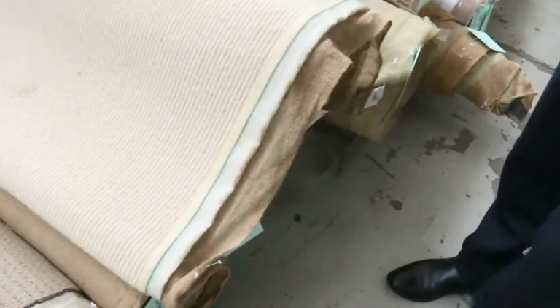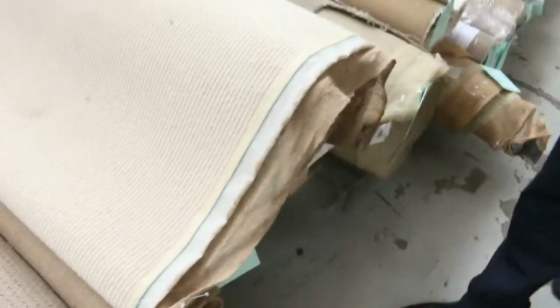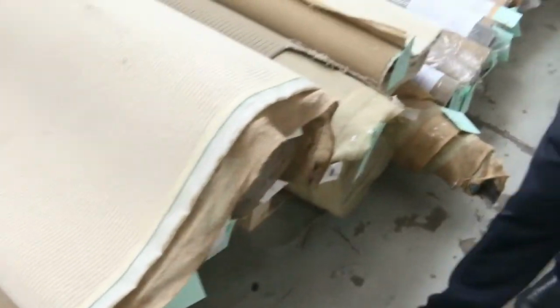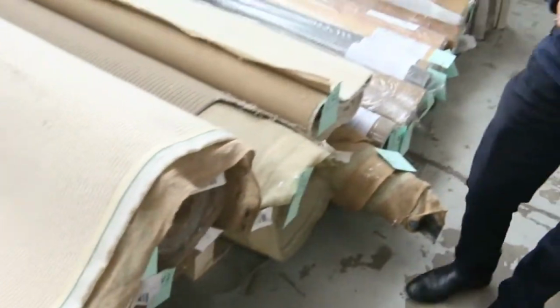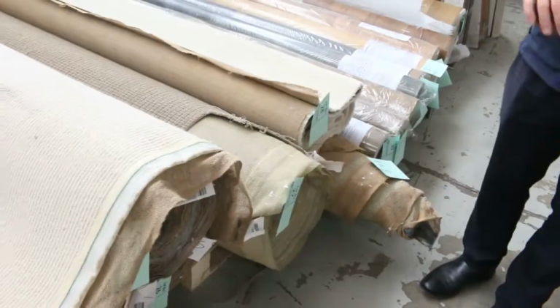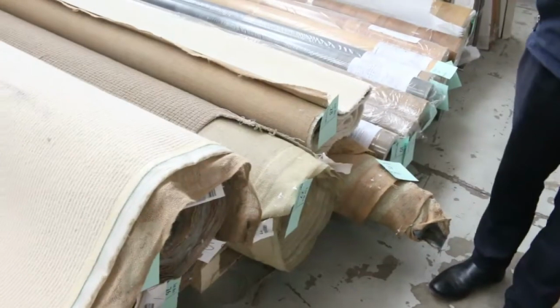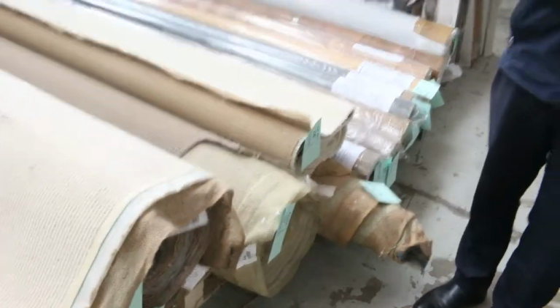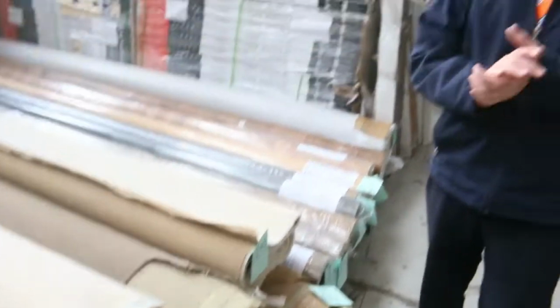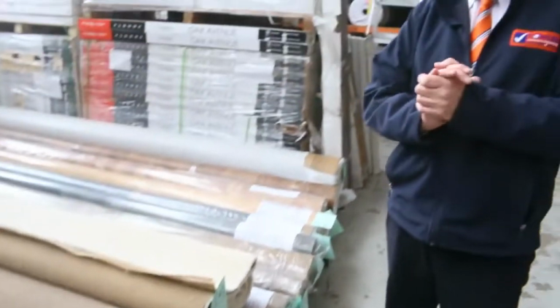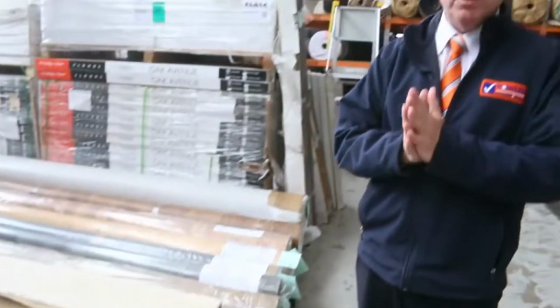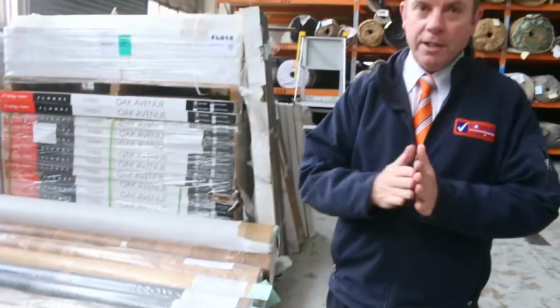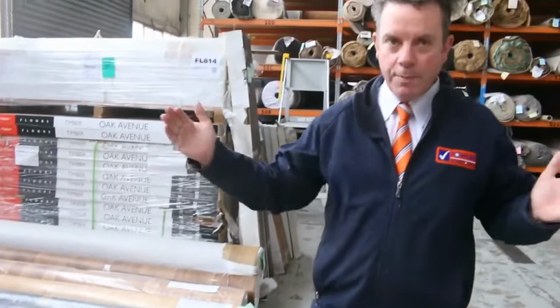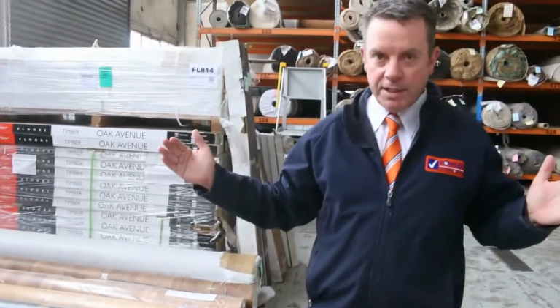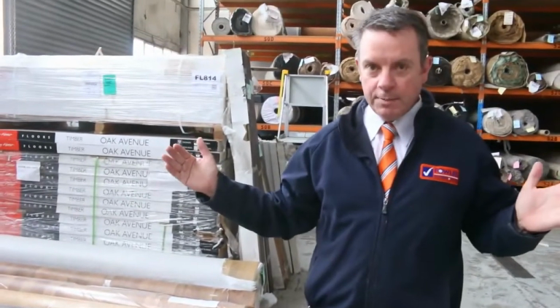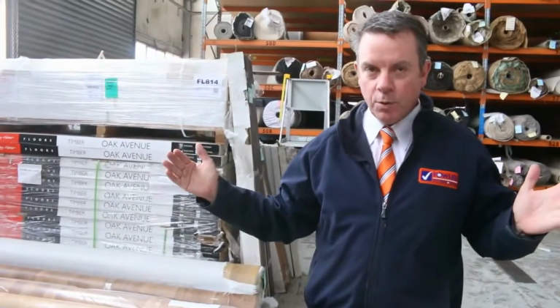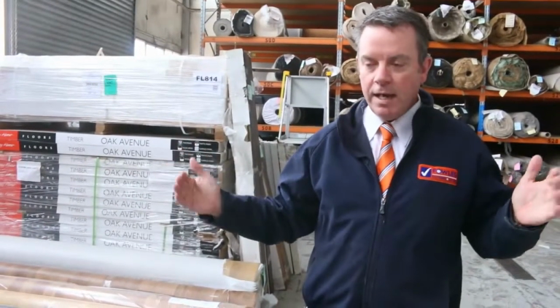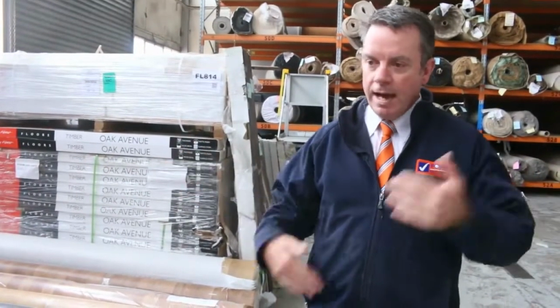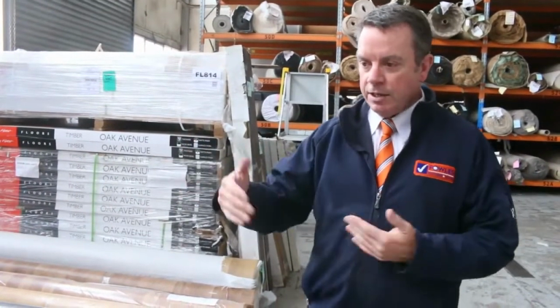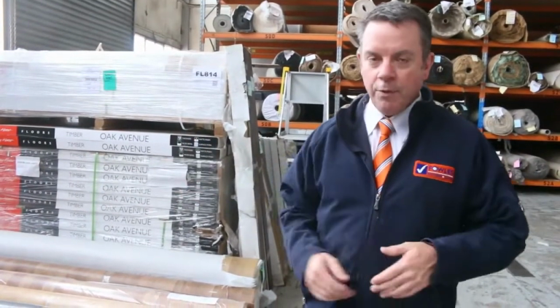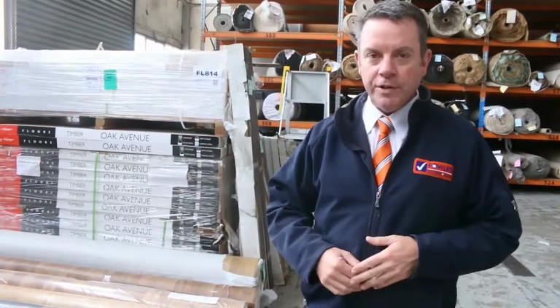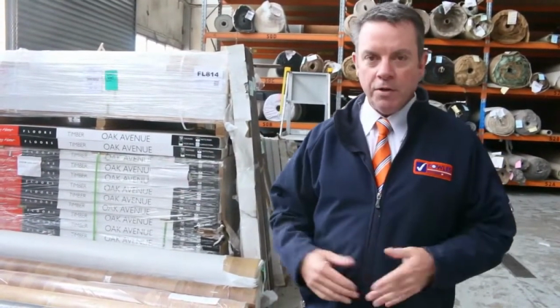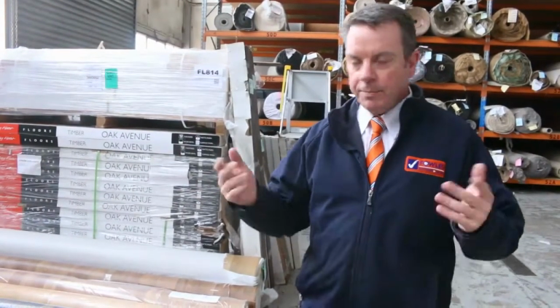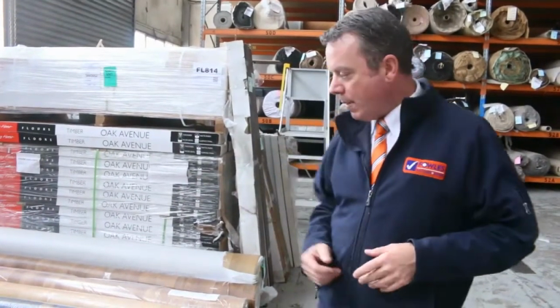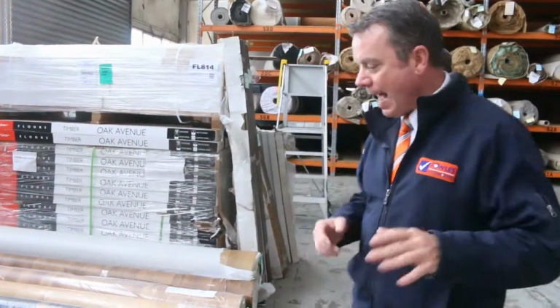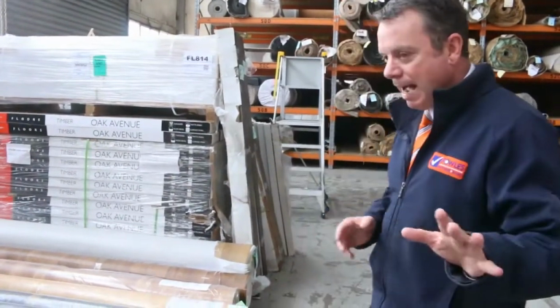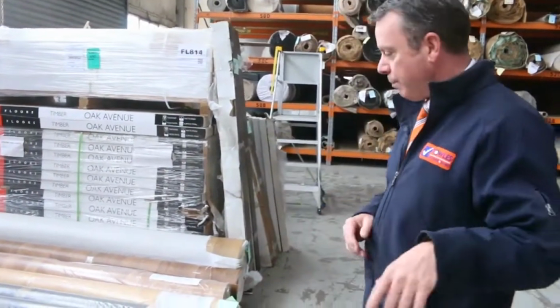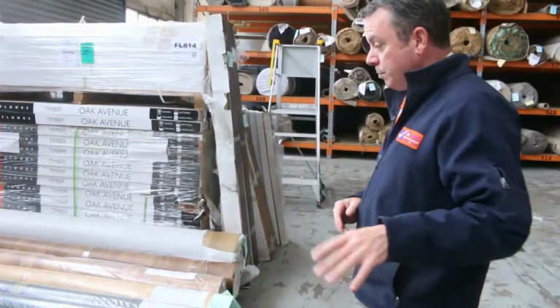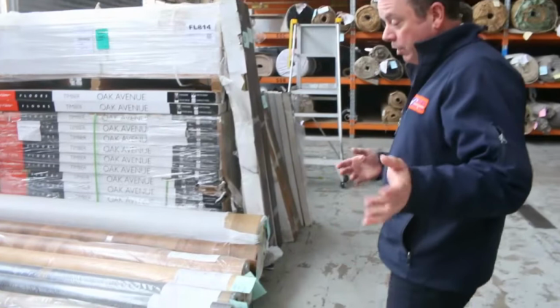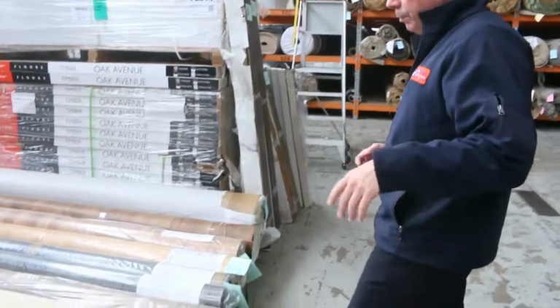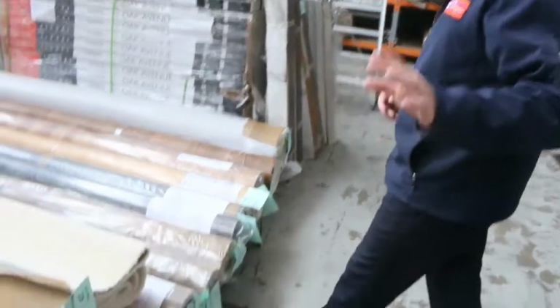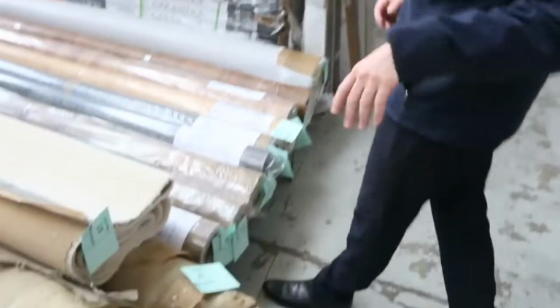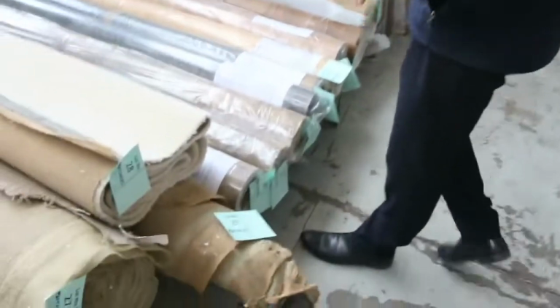Most of these rolls will start from around $25 a broadloom metre — 3.66 metres wide. You take whatever's on the roll. It's an absolute bargain, under half price, probably quarter price of normal retail.